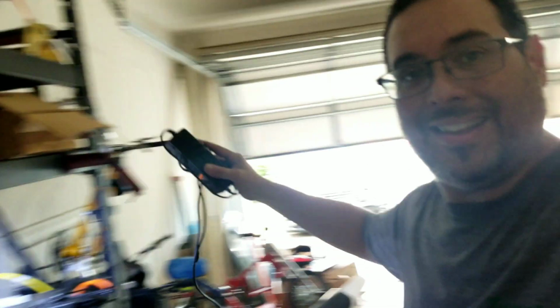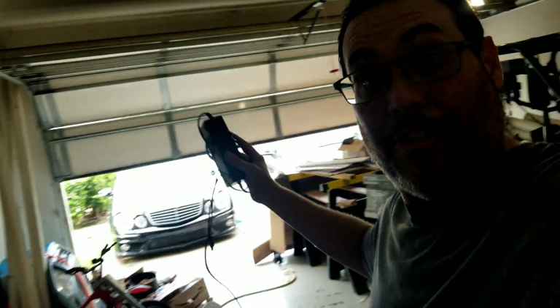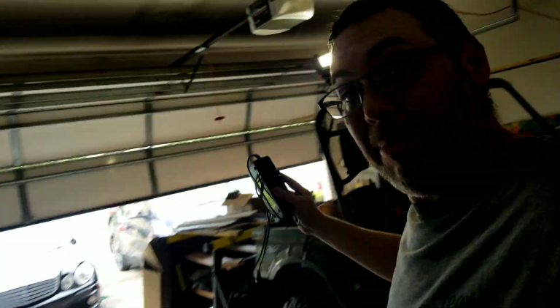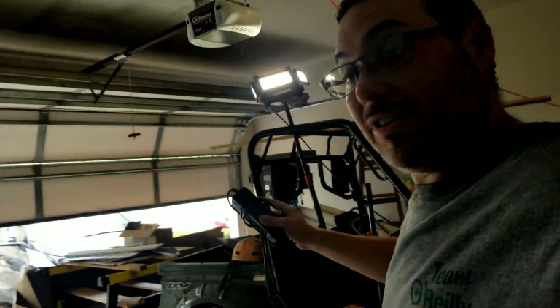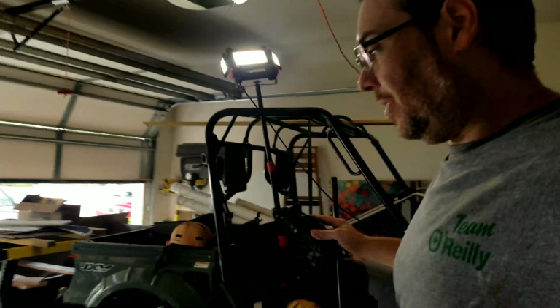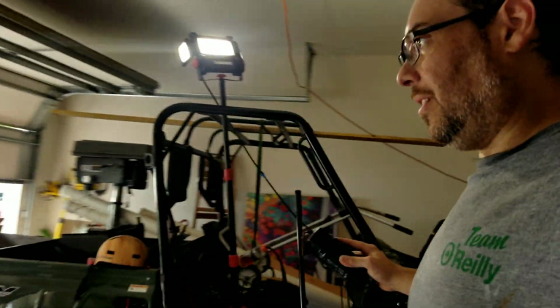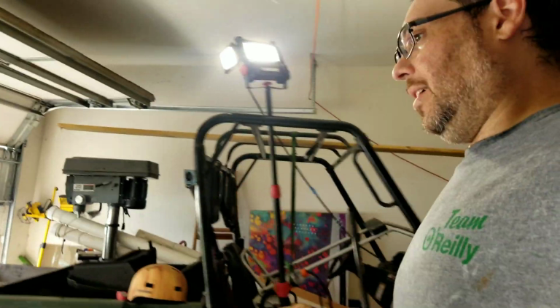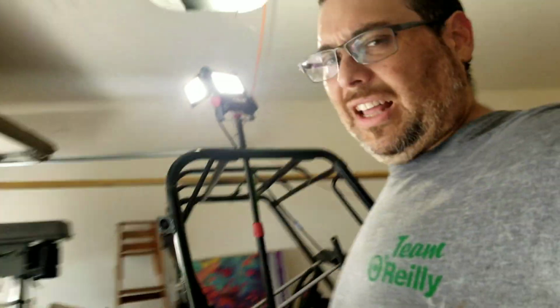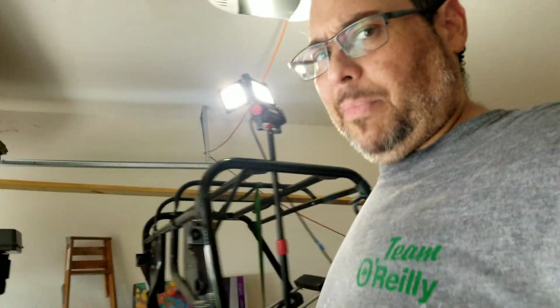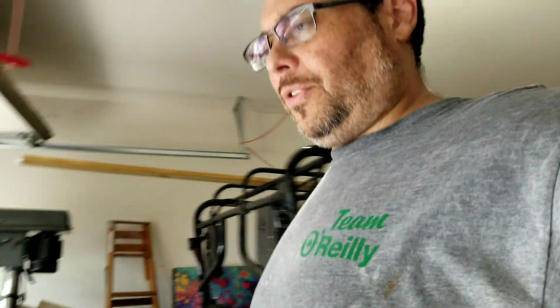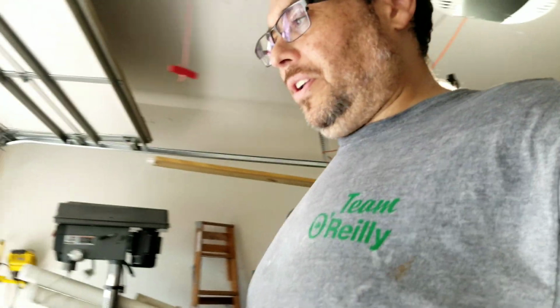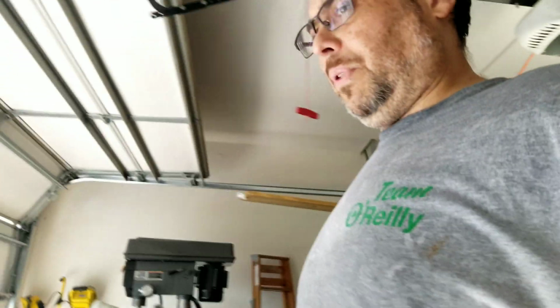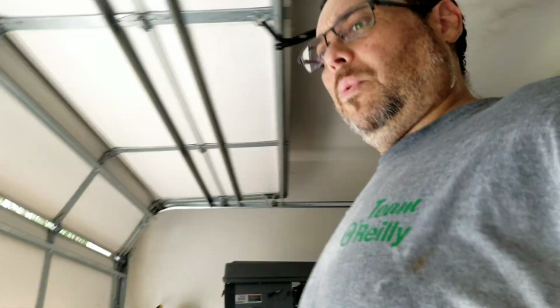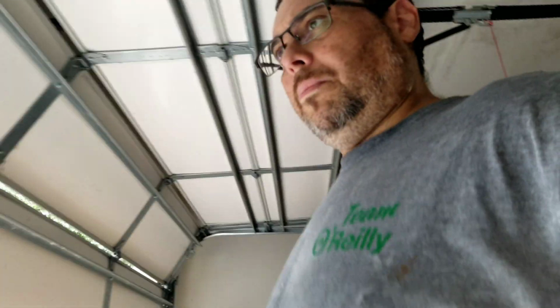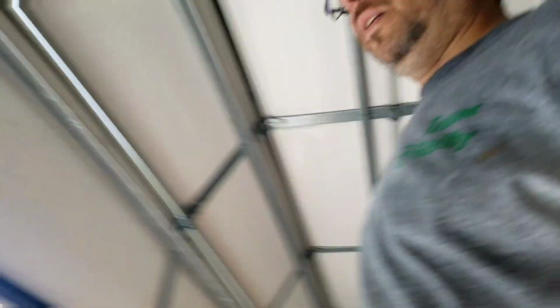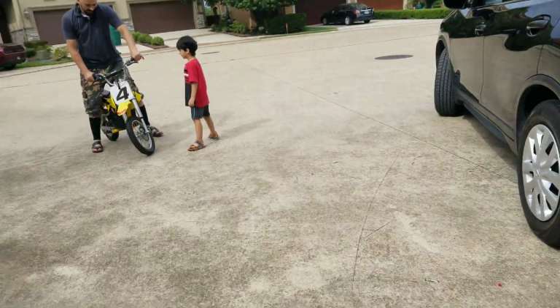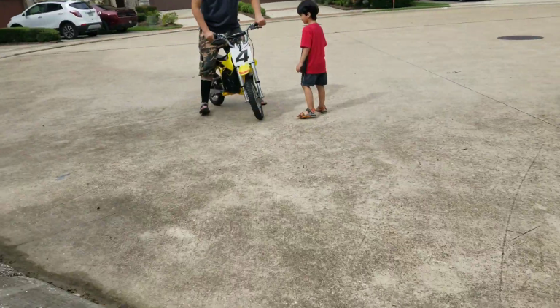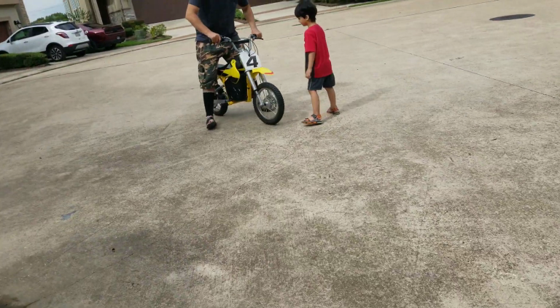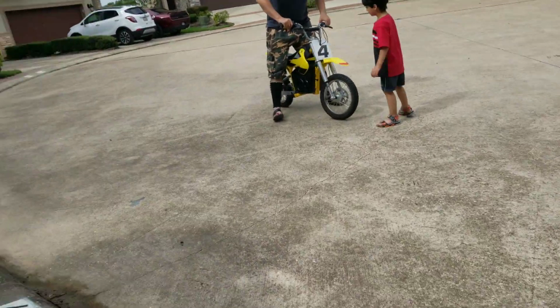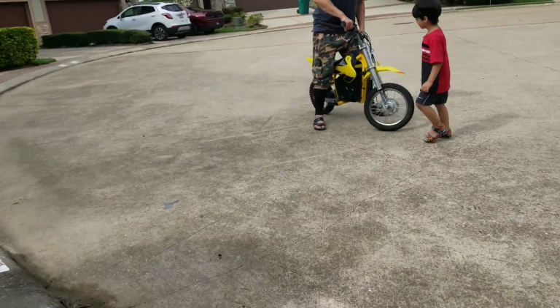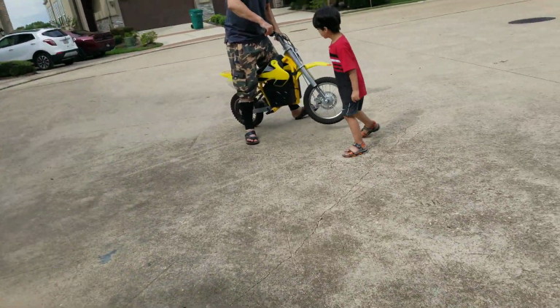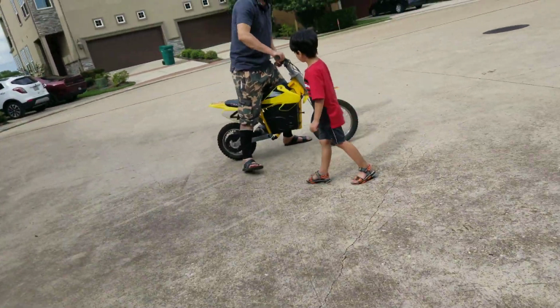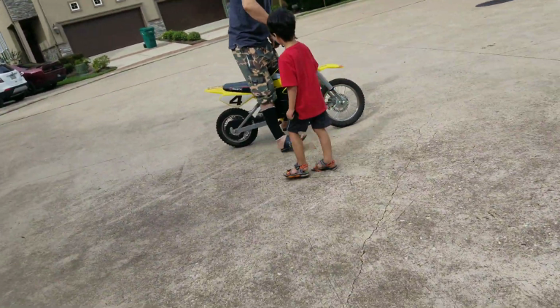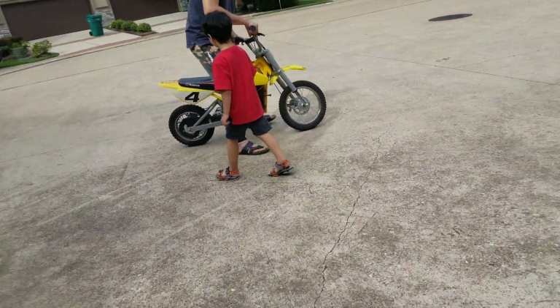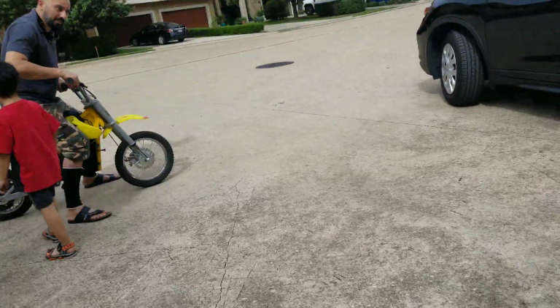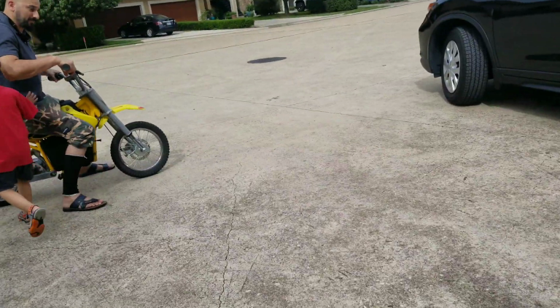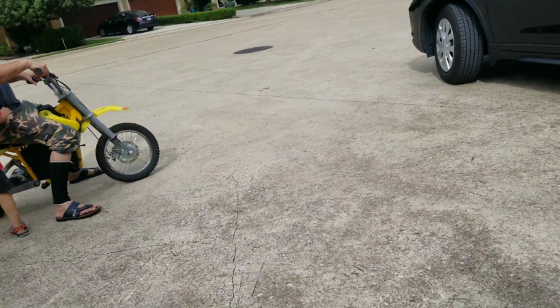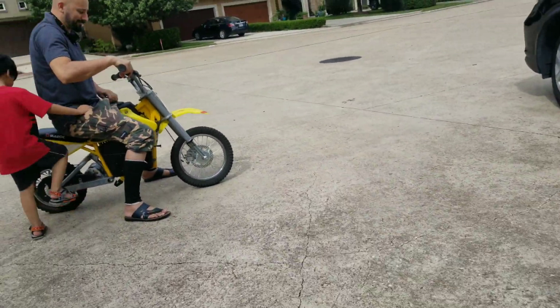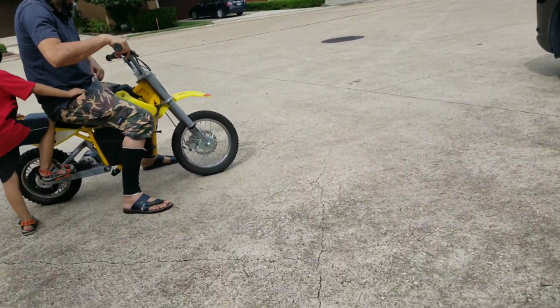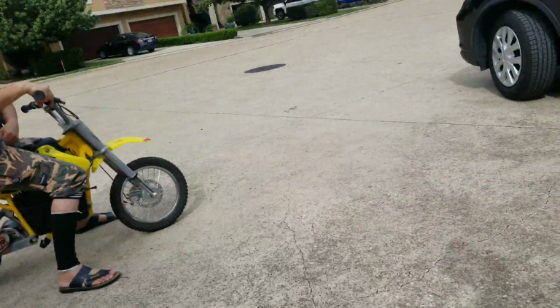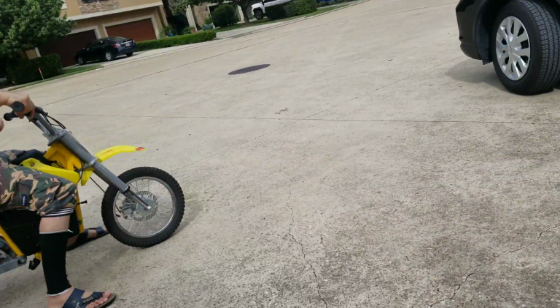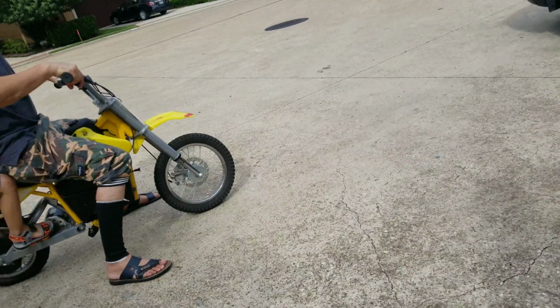Another happy person. I love making toys and playing with them.